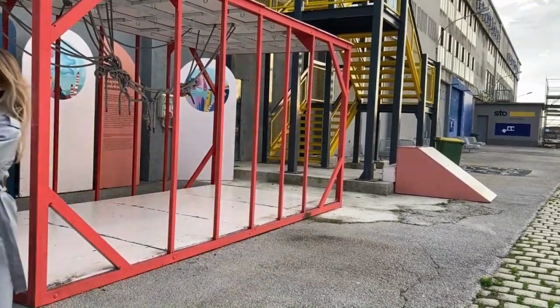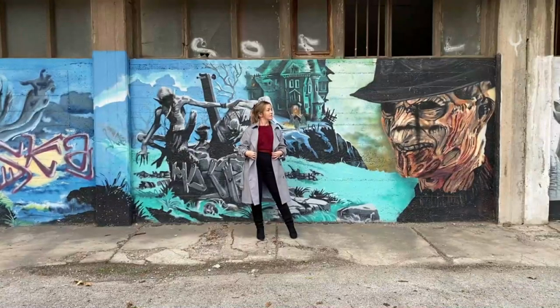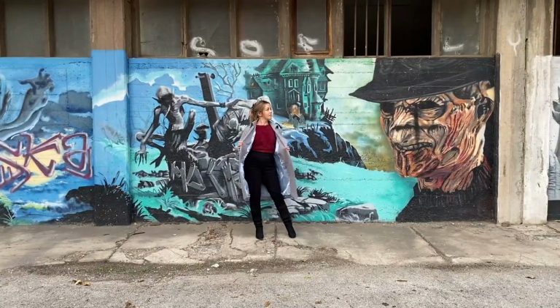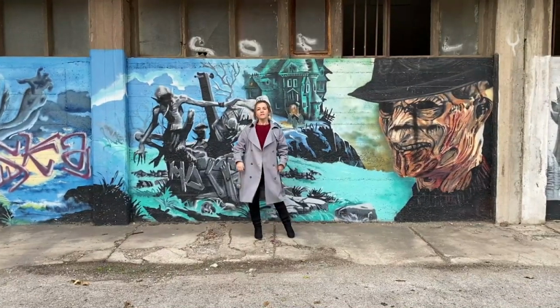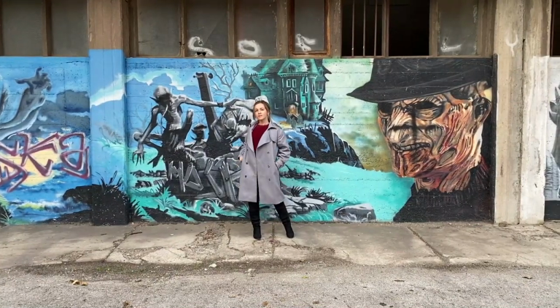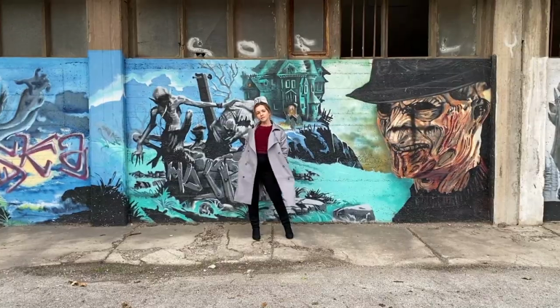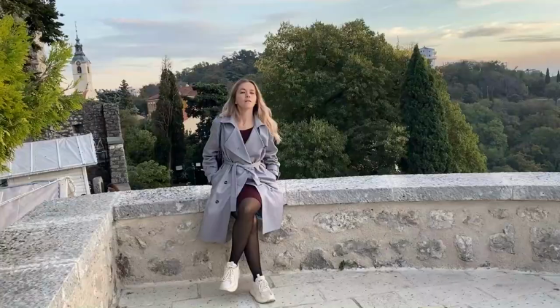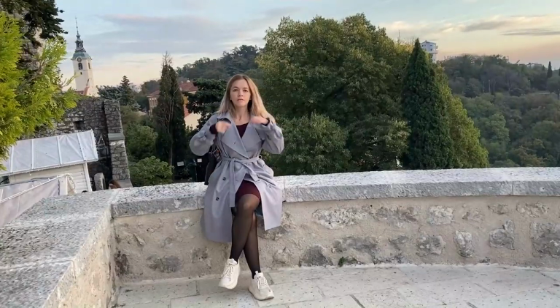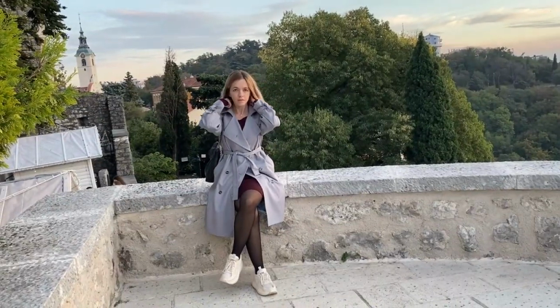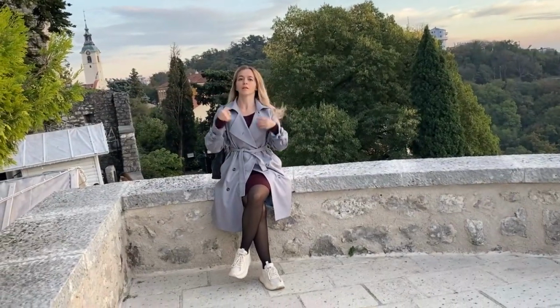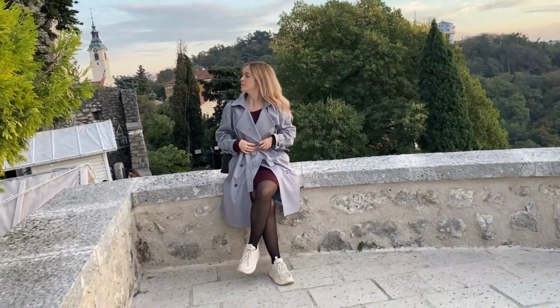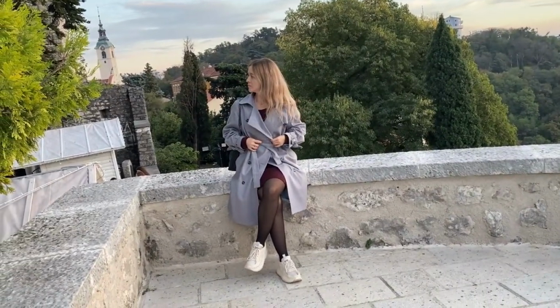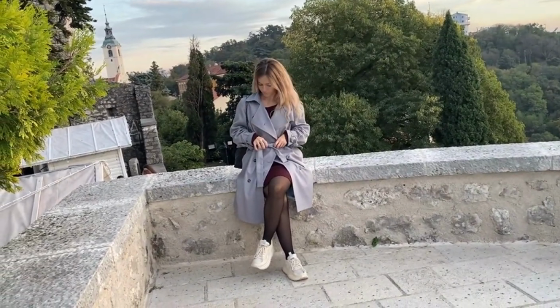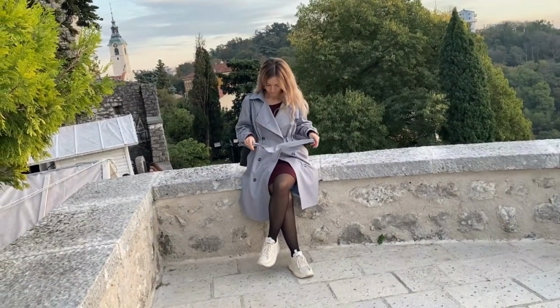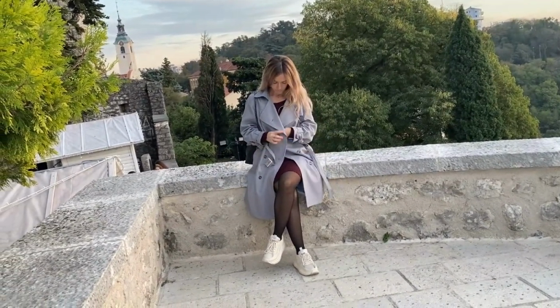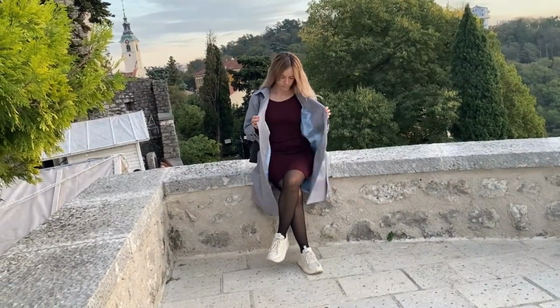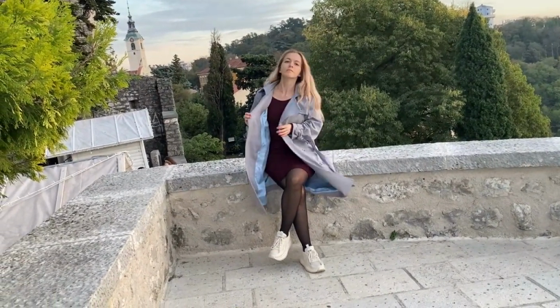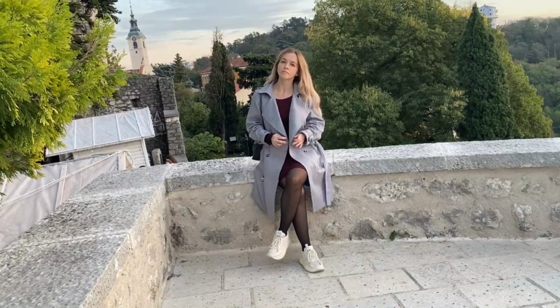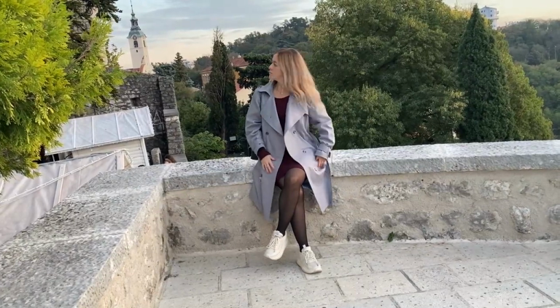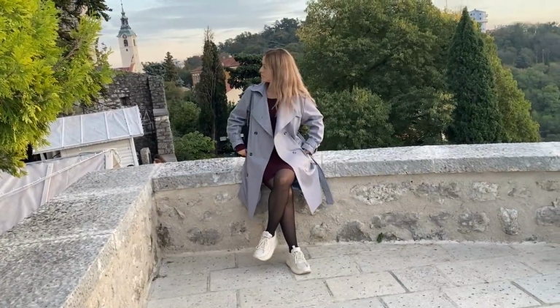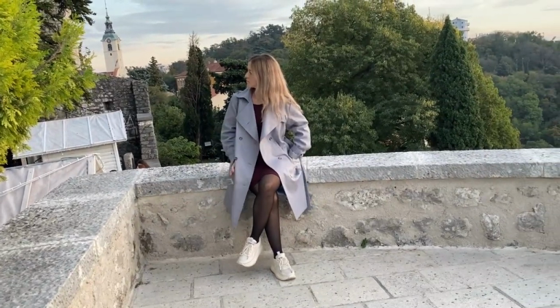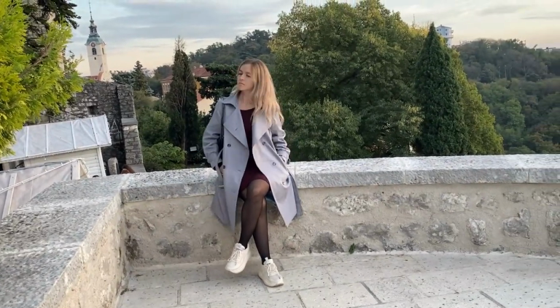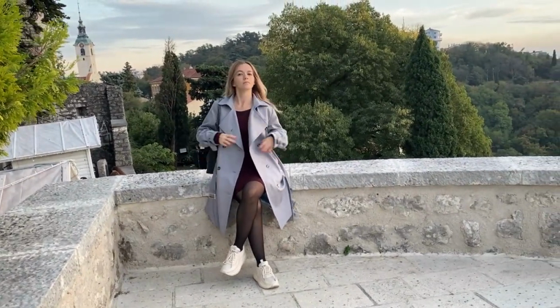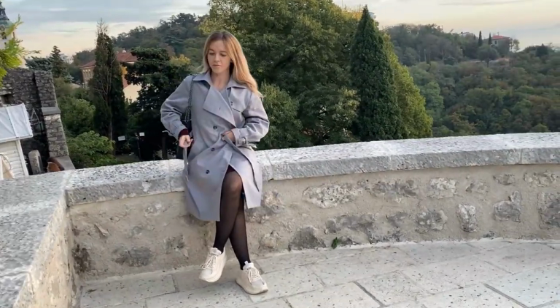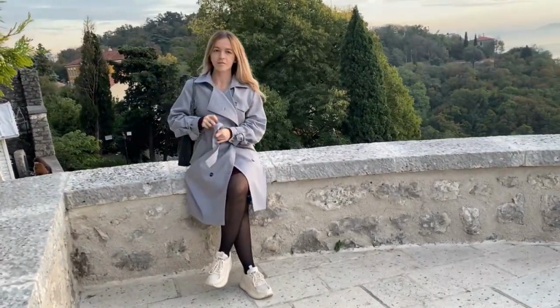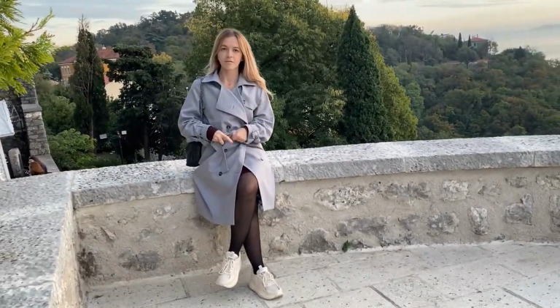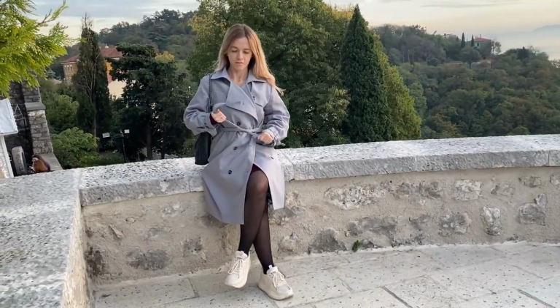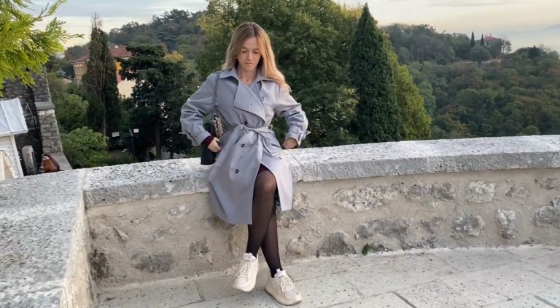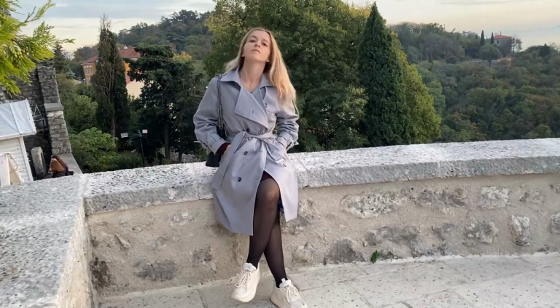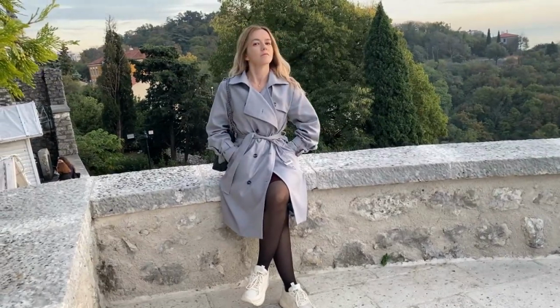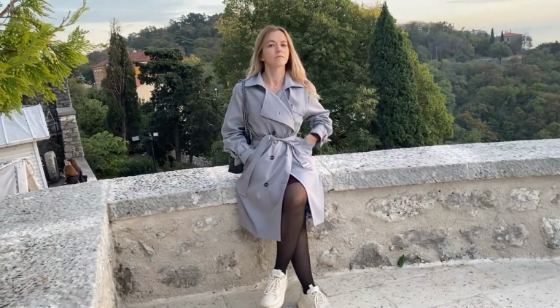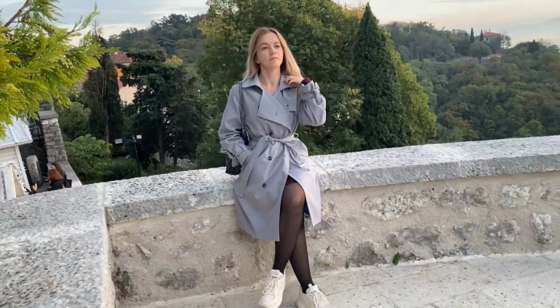Hi guys, this is Sveta Dressmaker. Today we will make a trench coat Tiffany. This project I will split into two parts, as it takes more time and effort to make this garment, so this video is the first part.